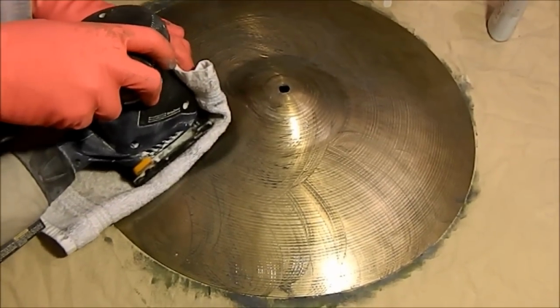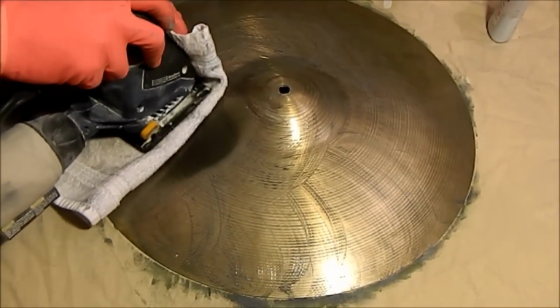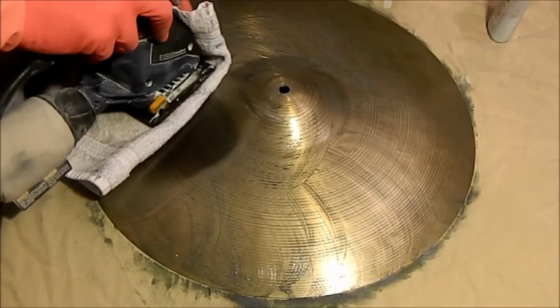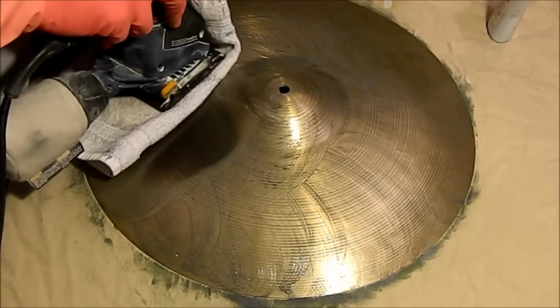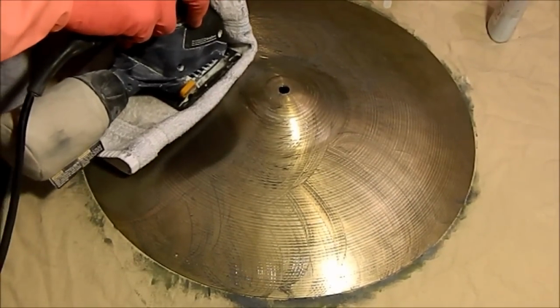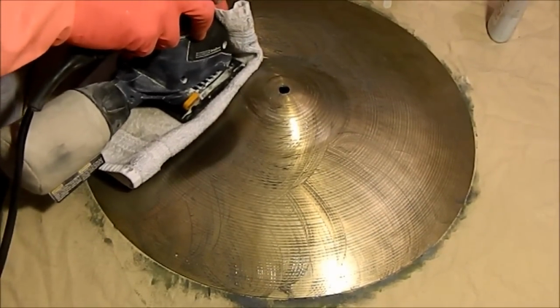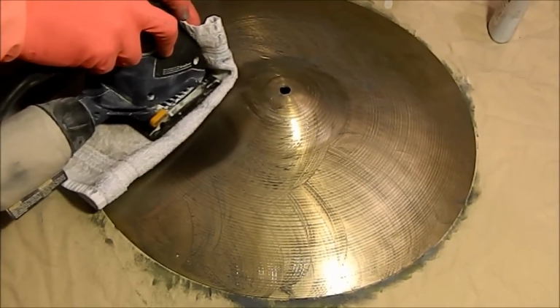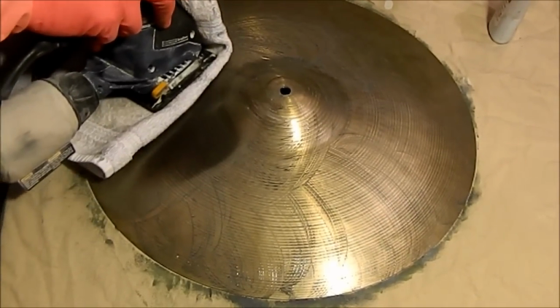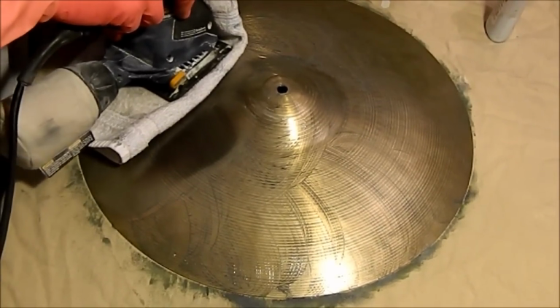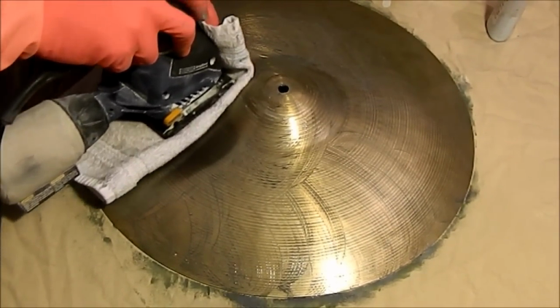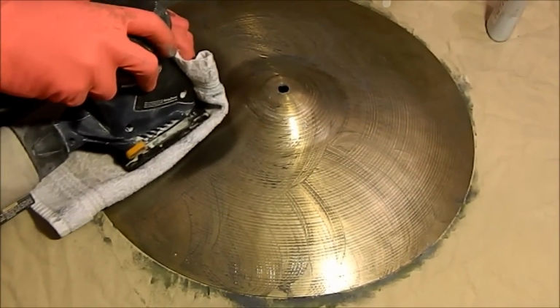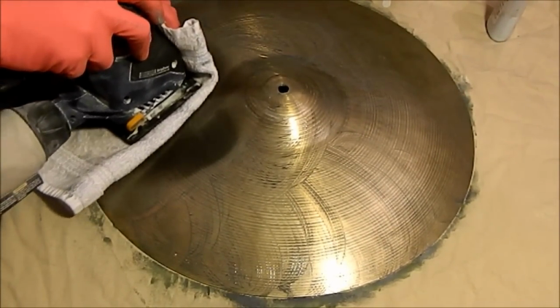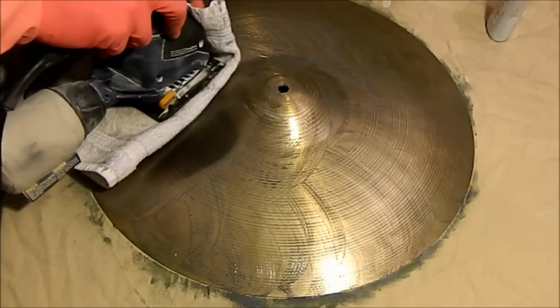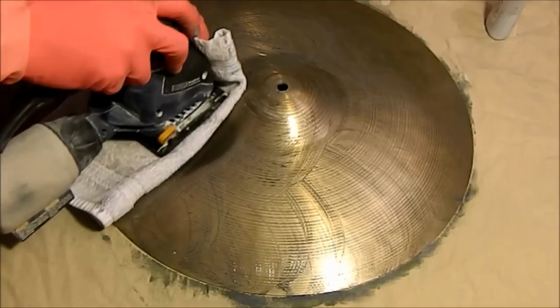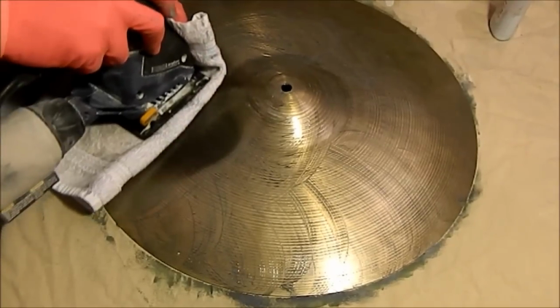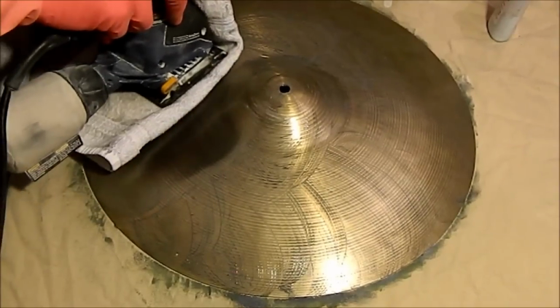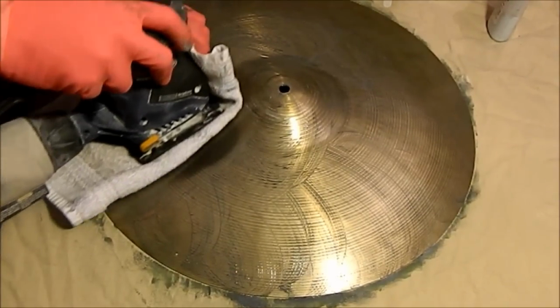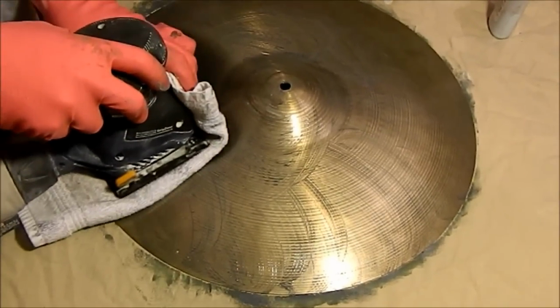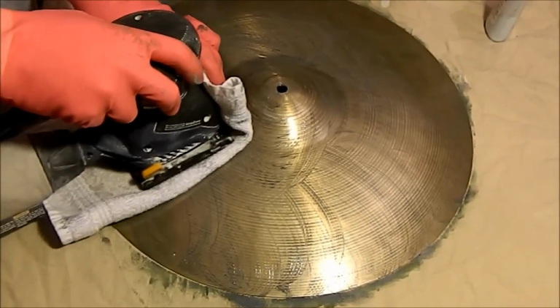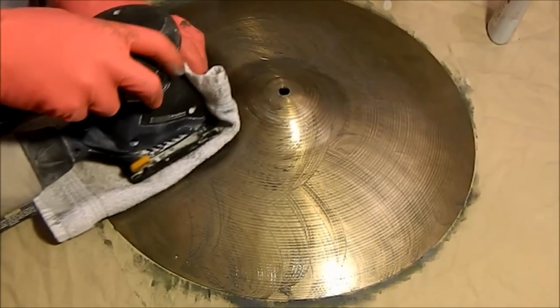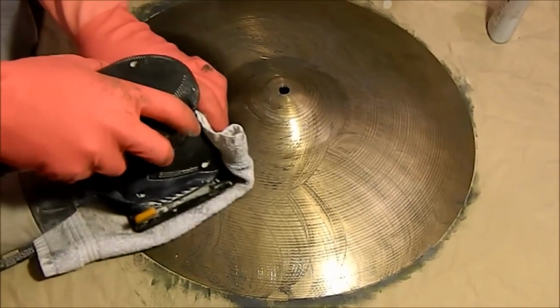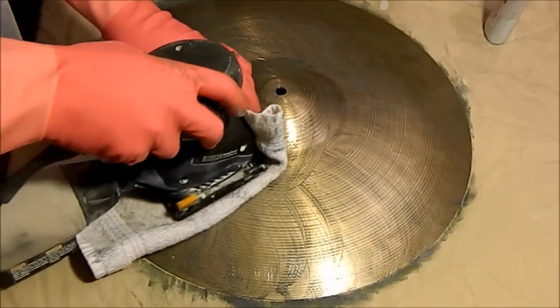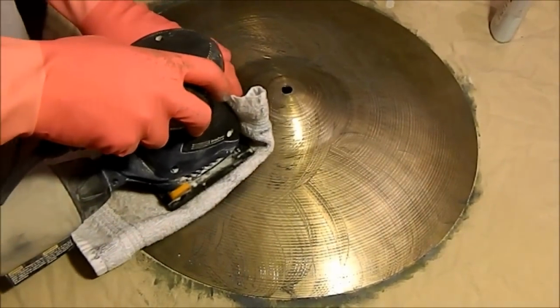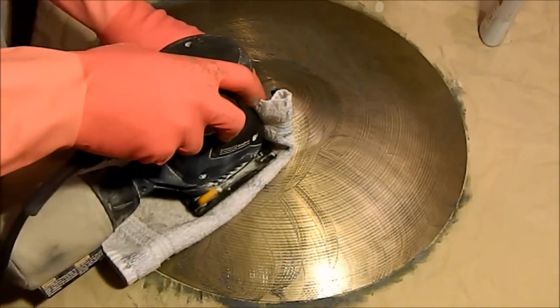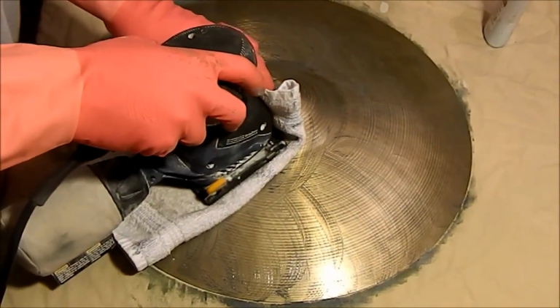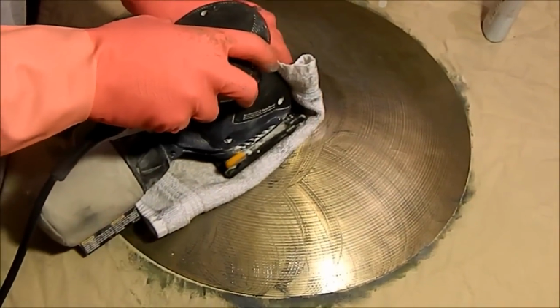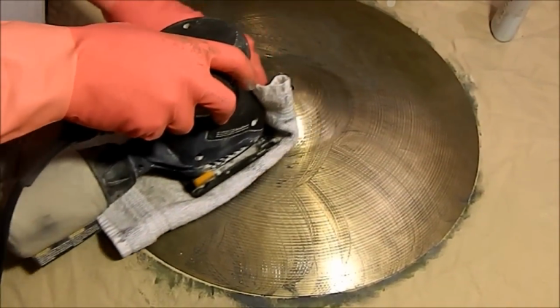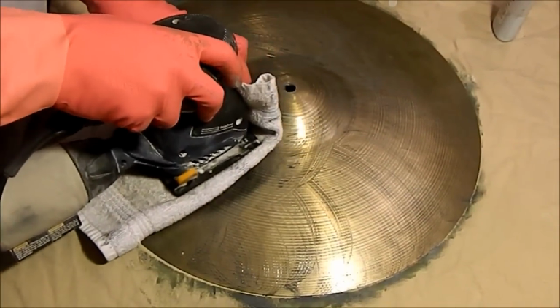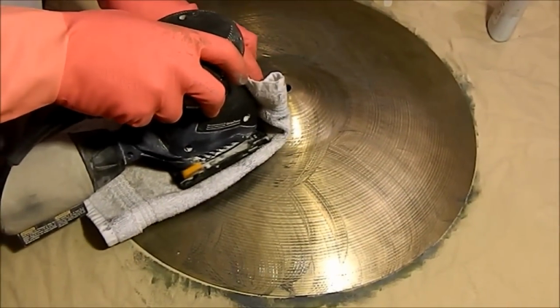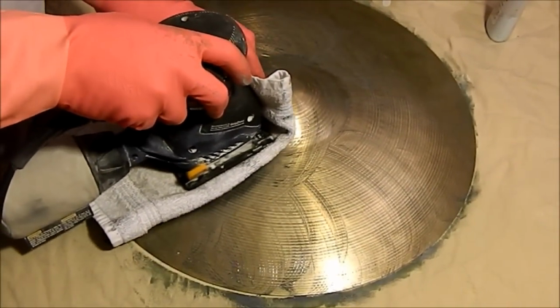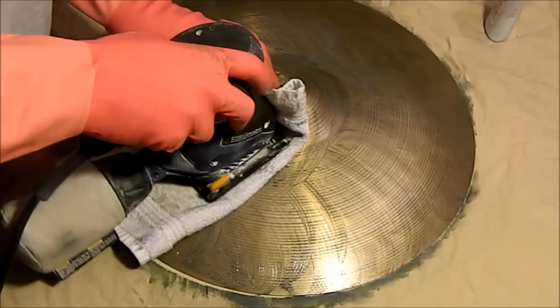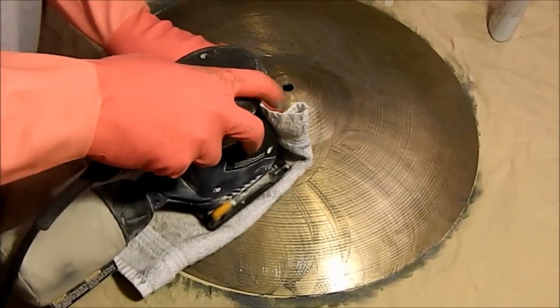I wasn't pressing hard at all on there. I was just letting the sander do the work and getting the polish rubbed in.